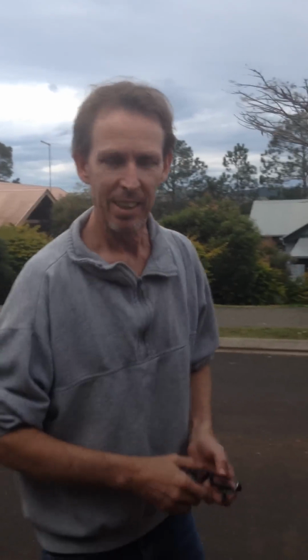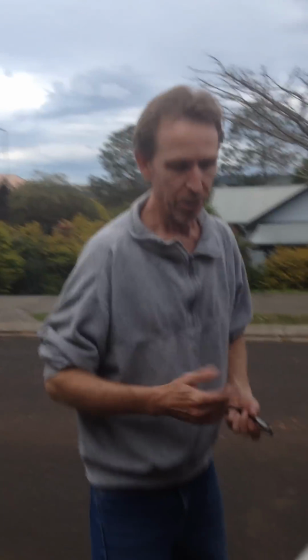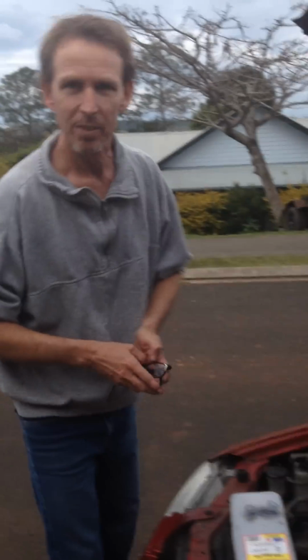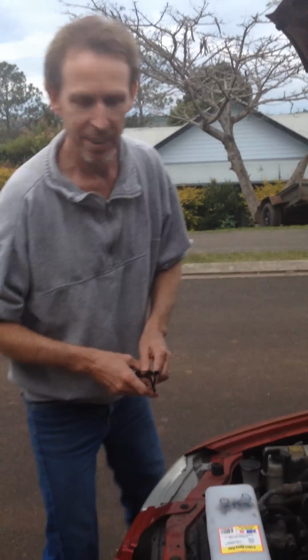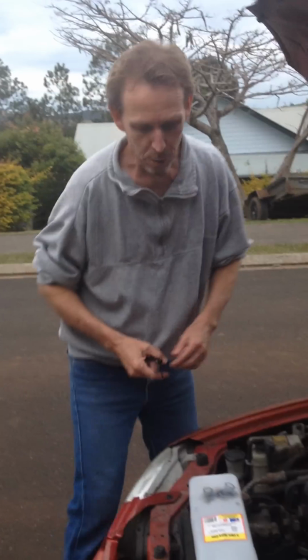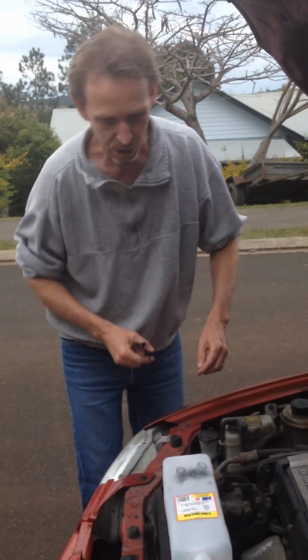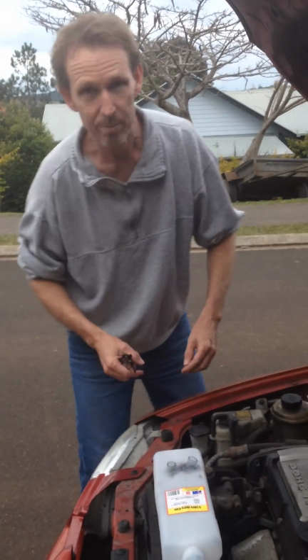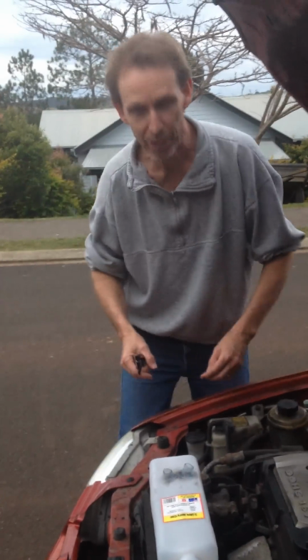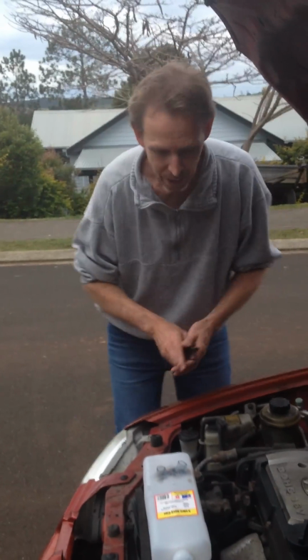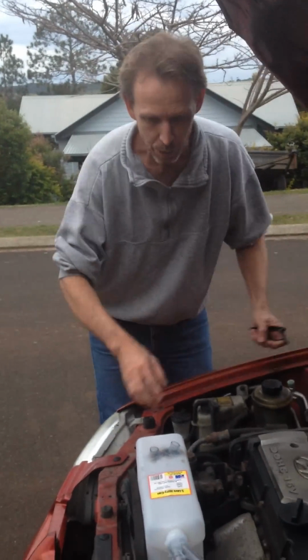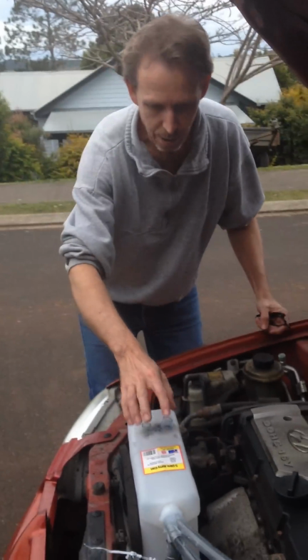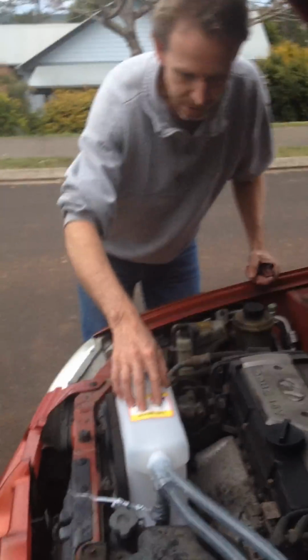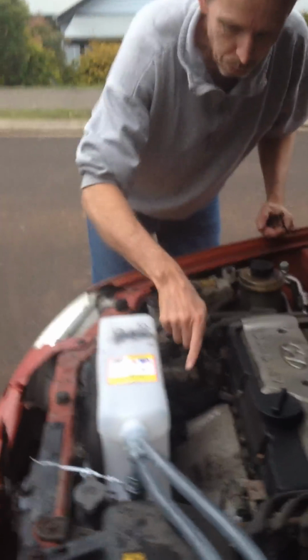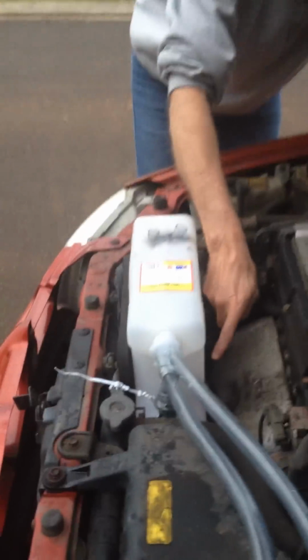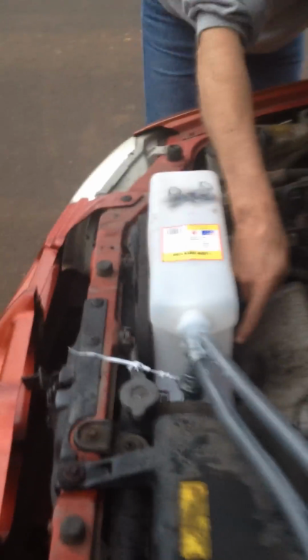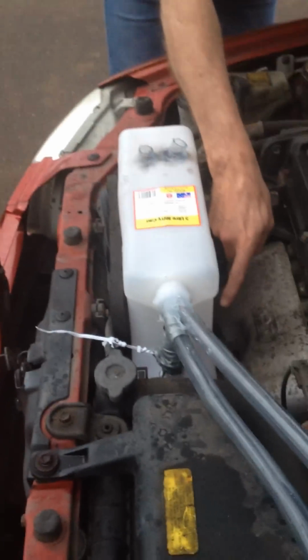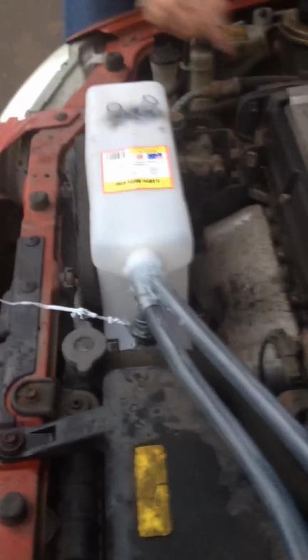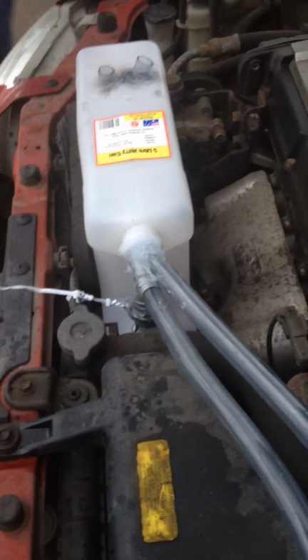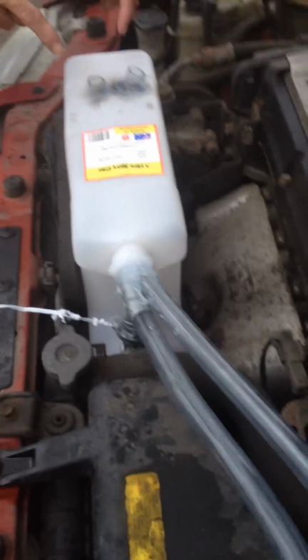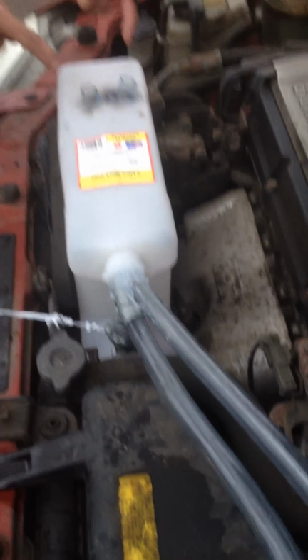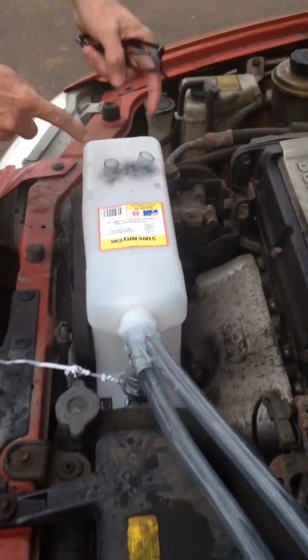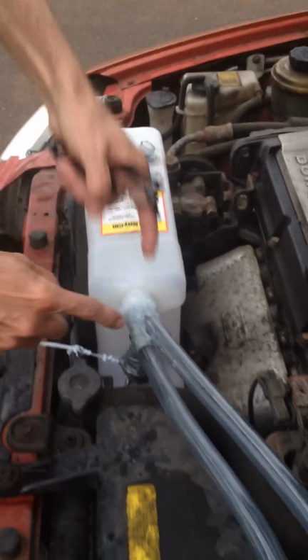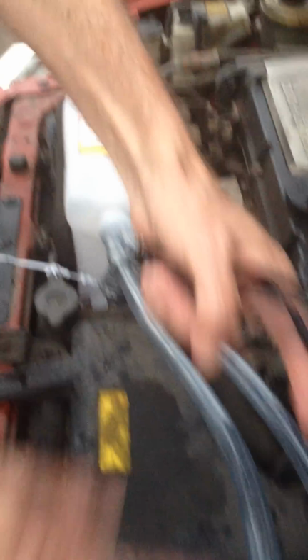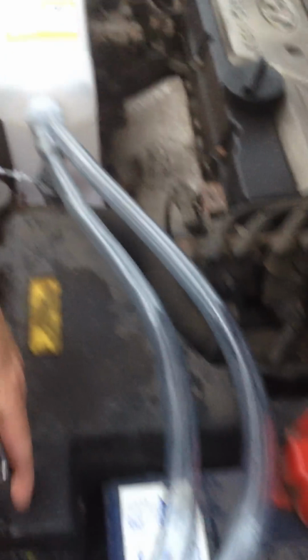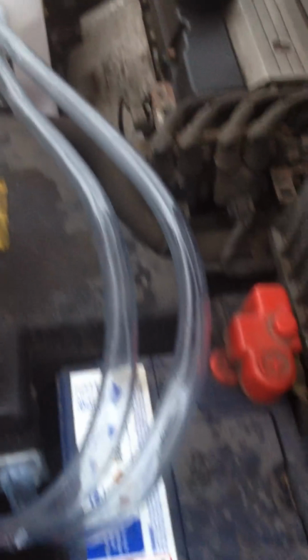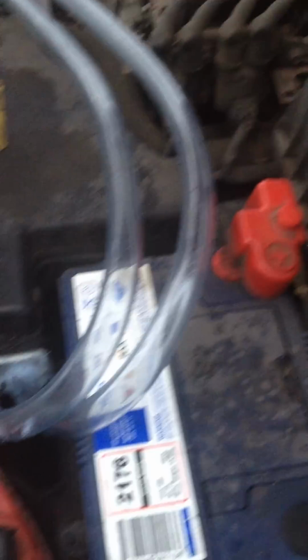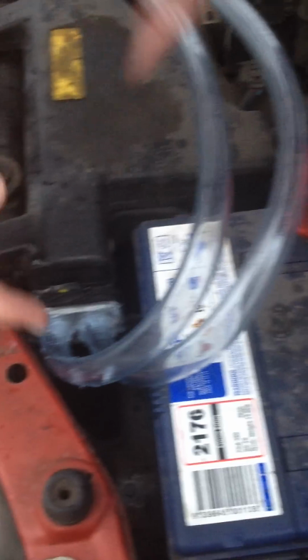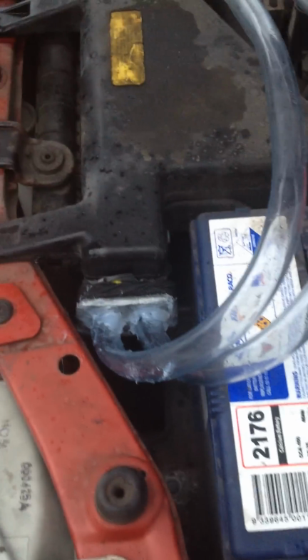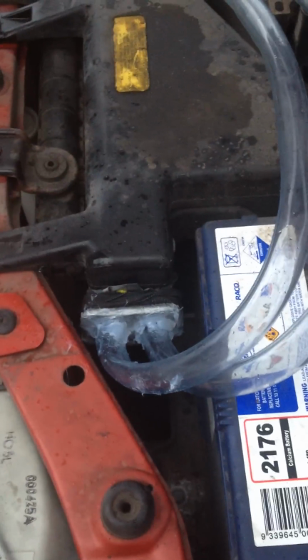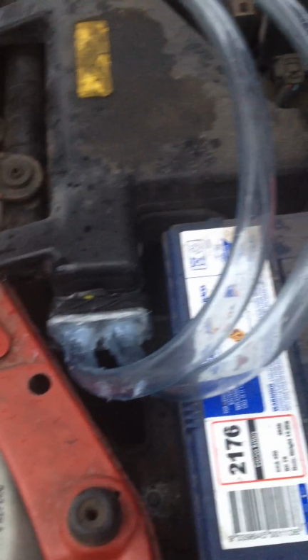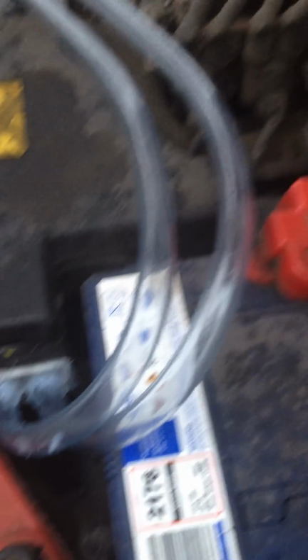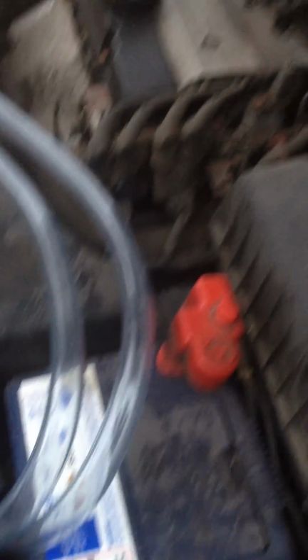This guy on YouTube created a hillbilly style converter, which is just a plastic container with a little bit of petrol in the bottom. Two tubes going in, two tubes going into your air filter, which will get drawn into your engine to be burnt.